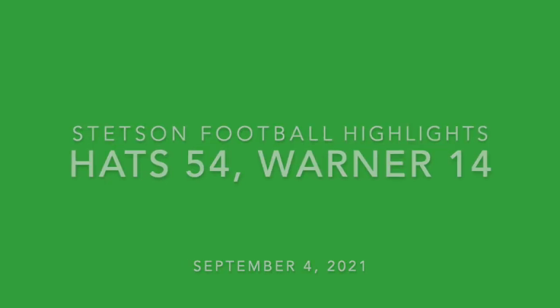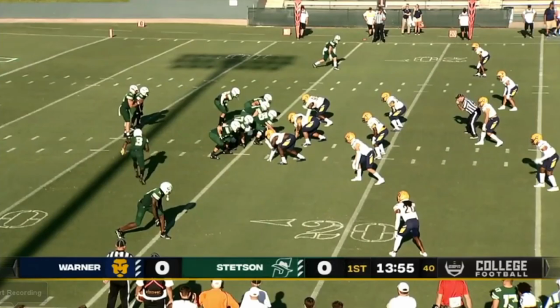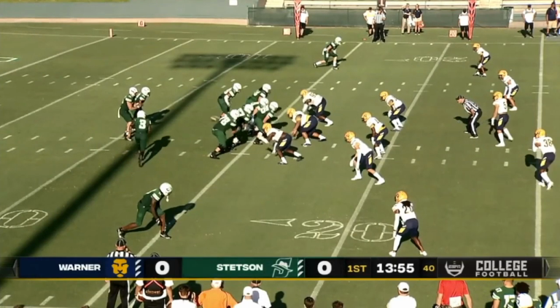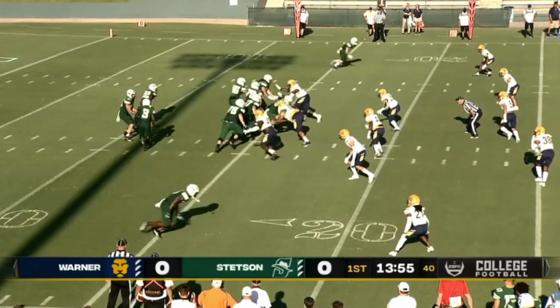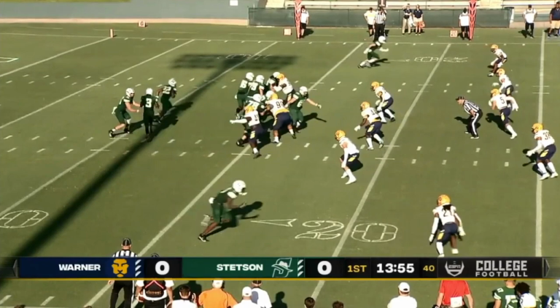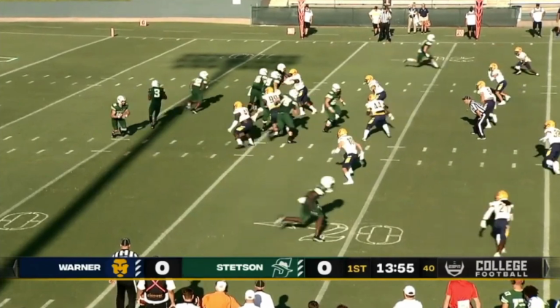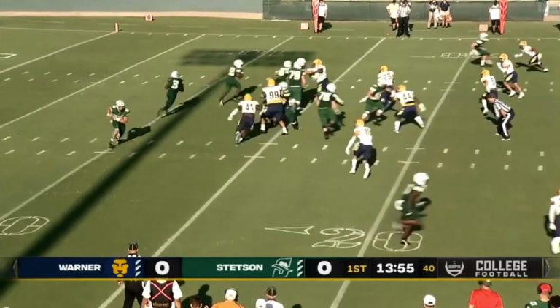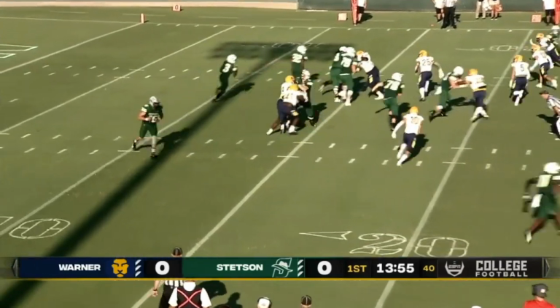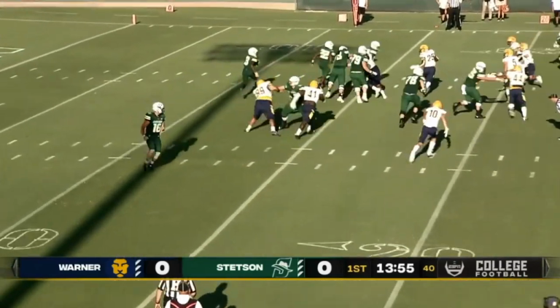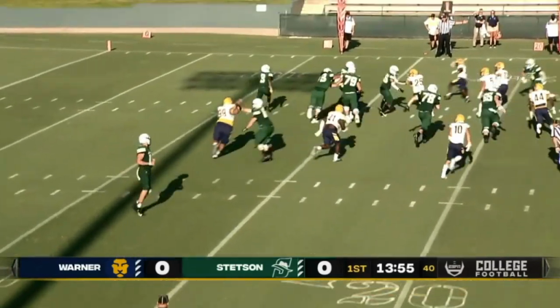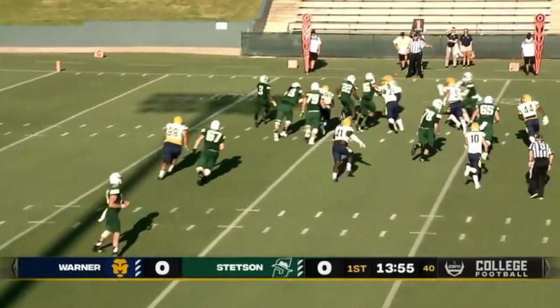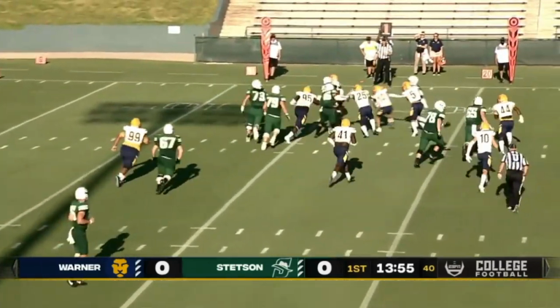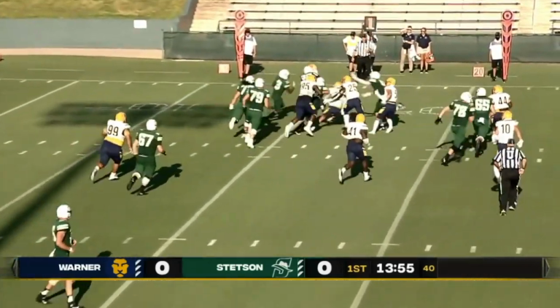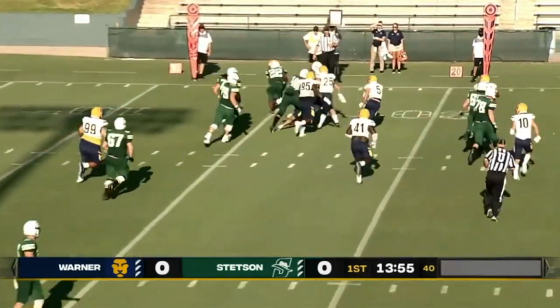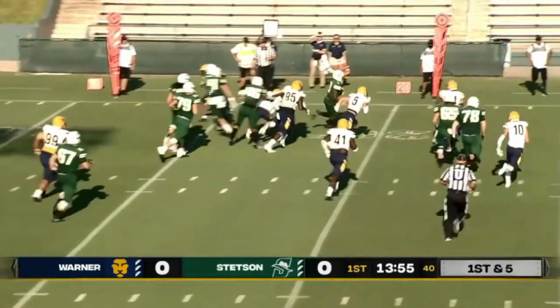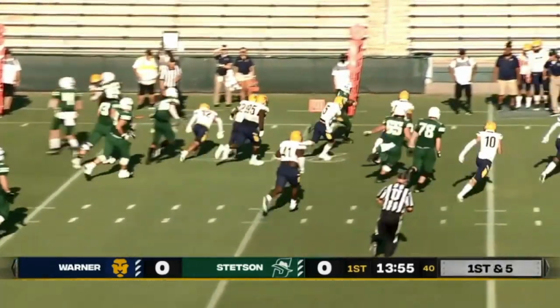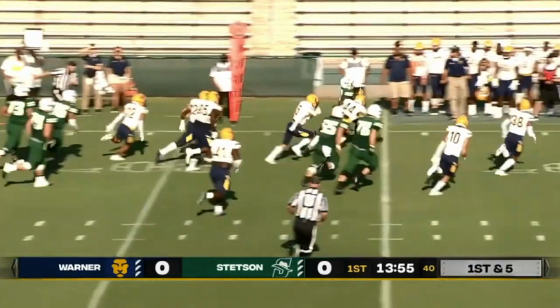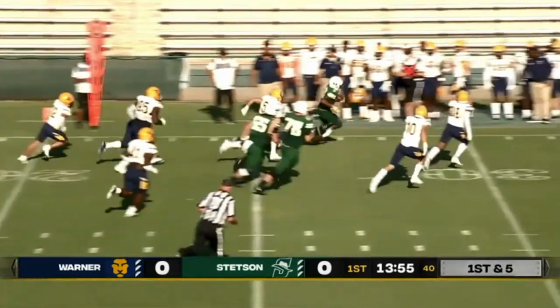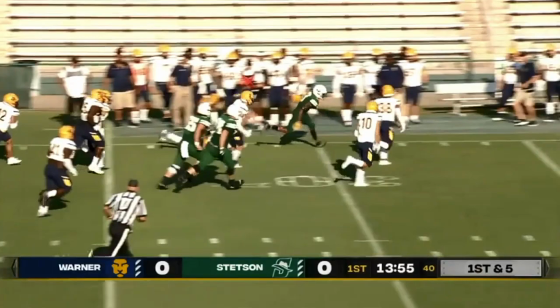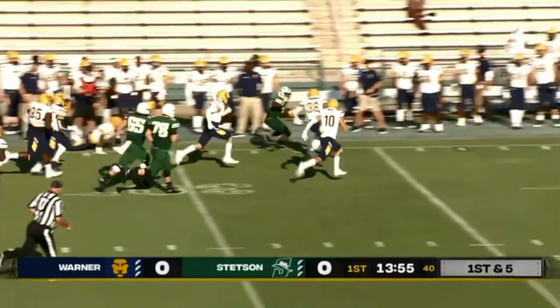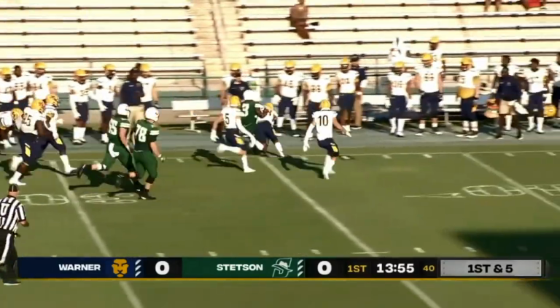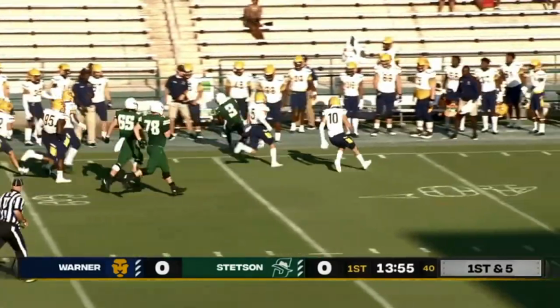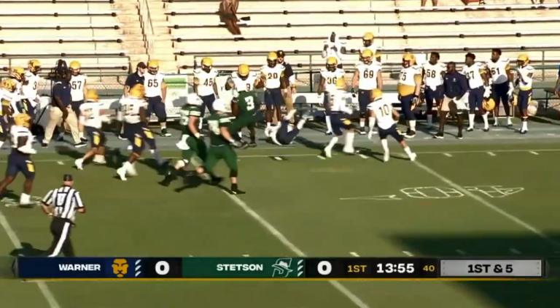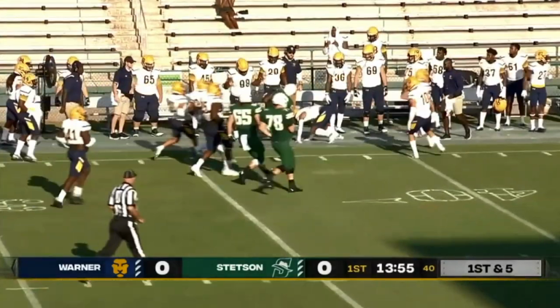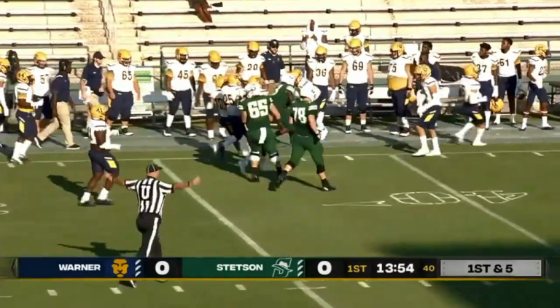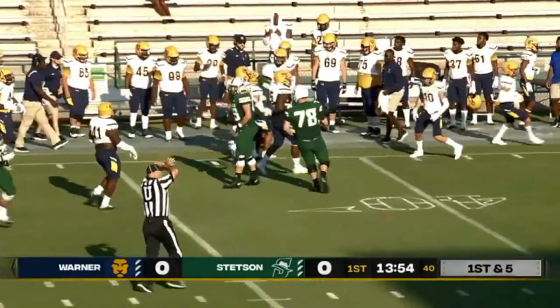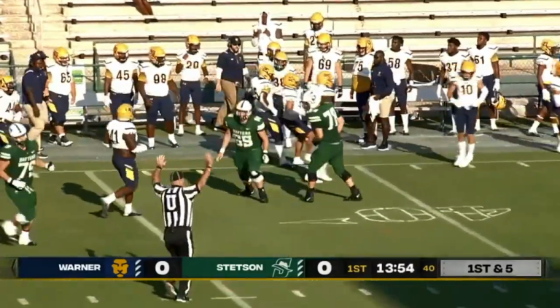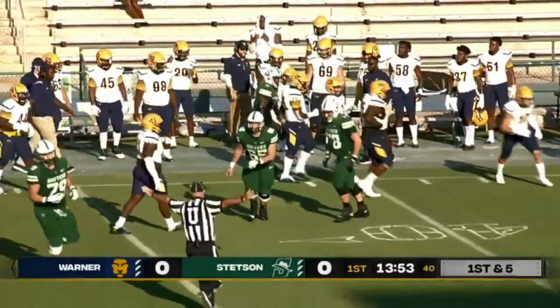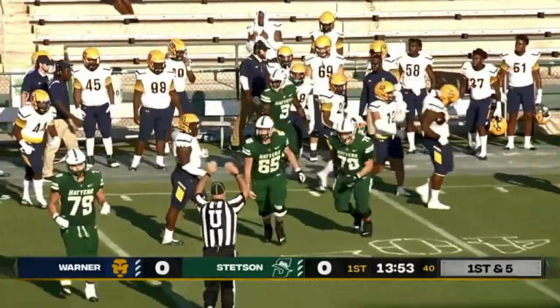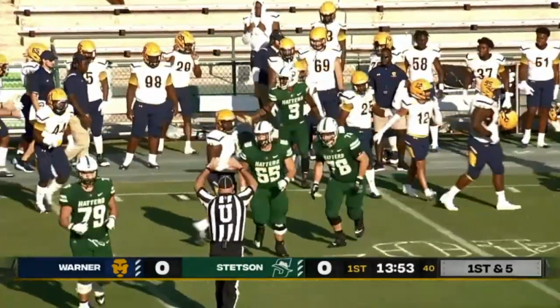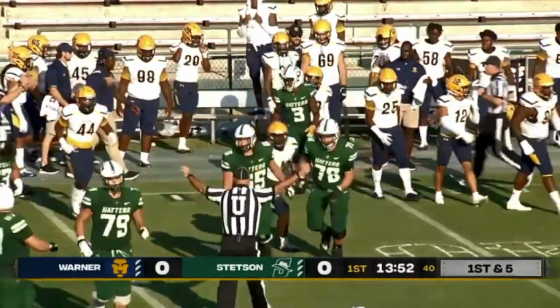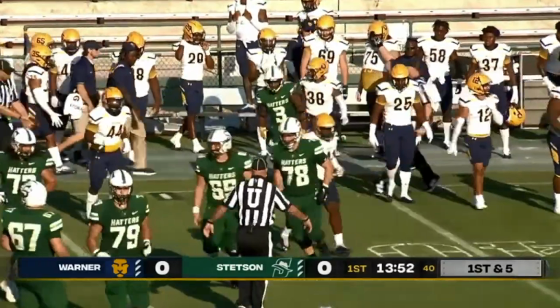Starting running back Jalen Leary in there, and they give it to number three, Jalen Mason on the jet sweep. Mason down the sidelines, knocked out of bounds up across the 35.